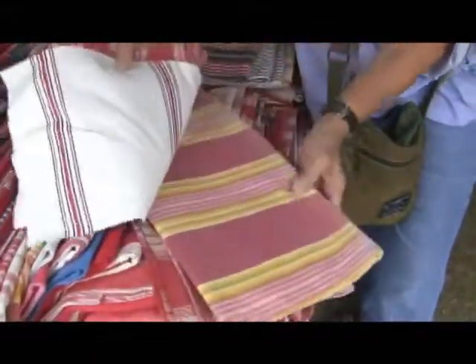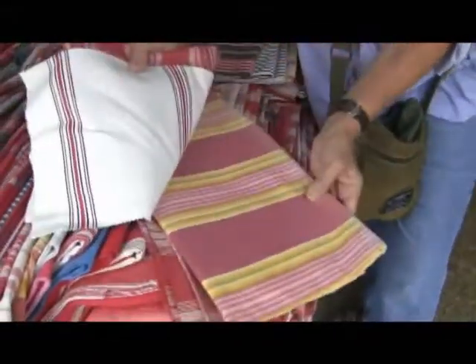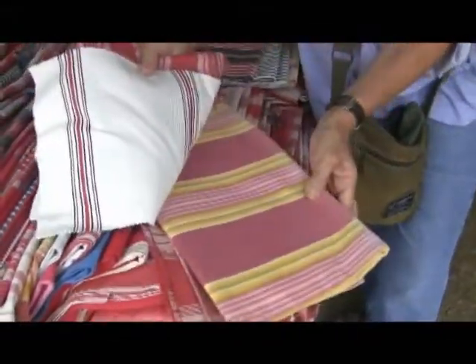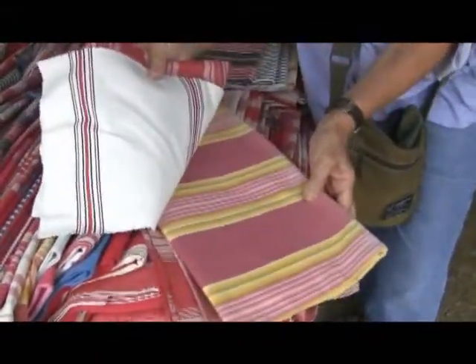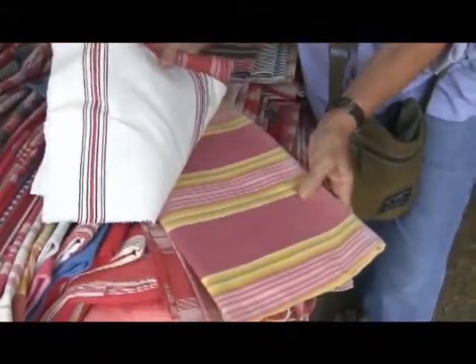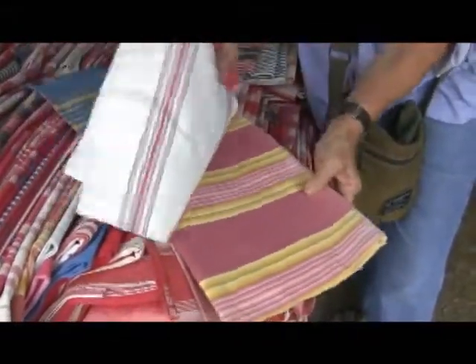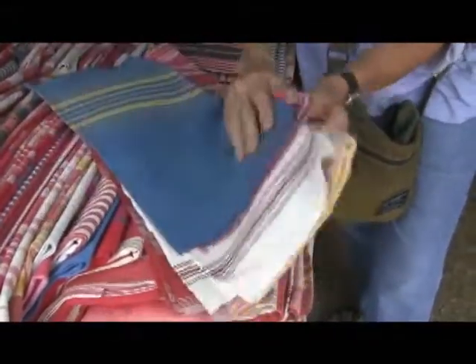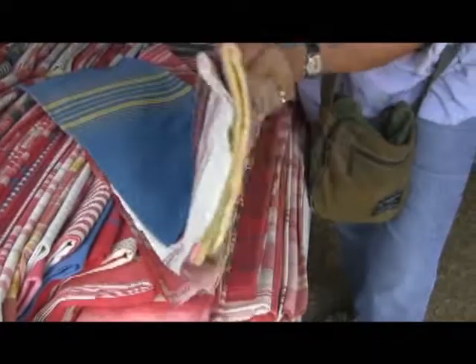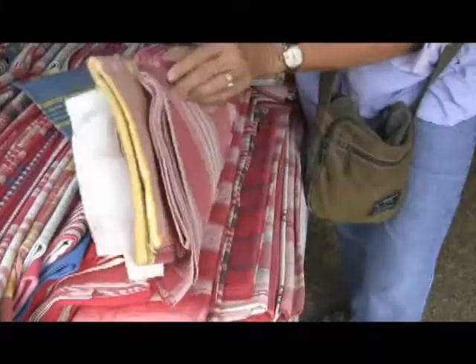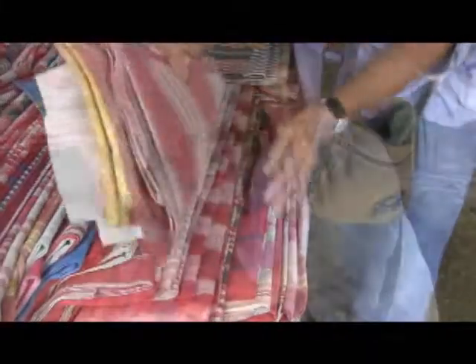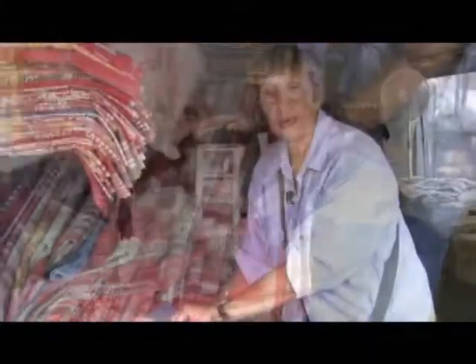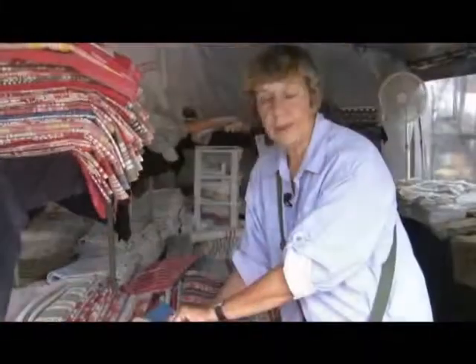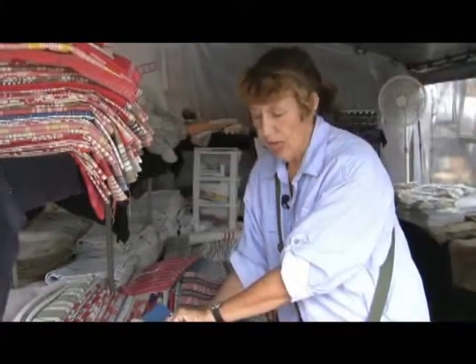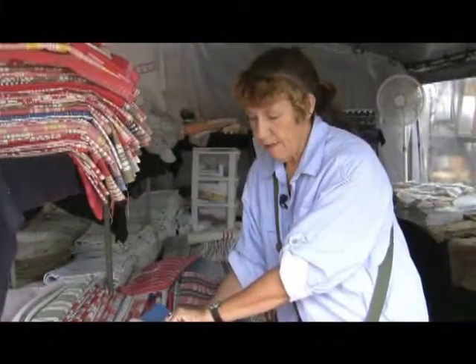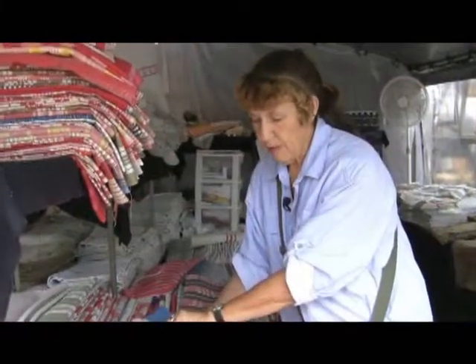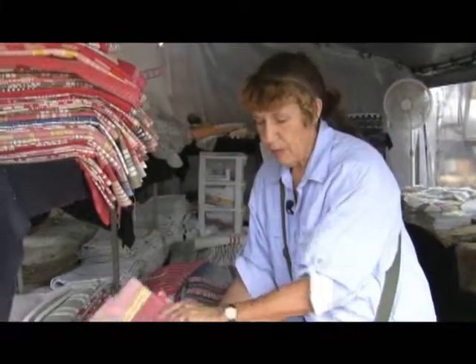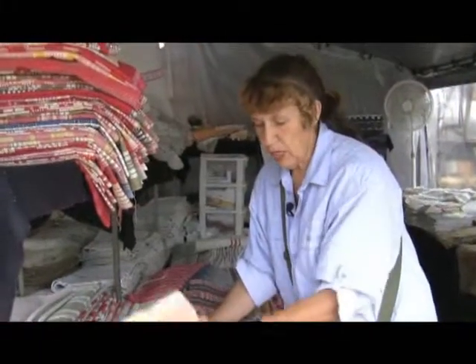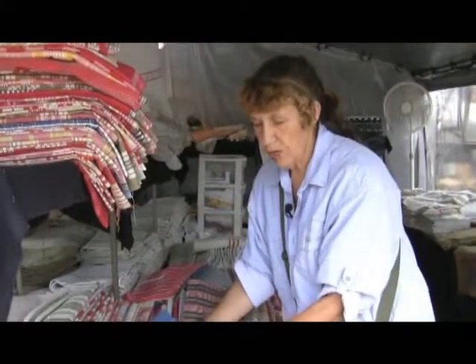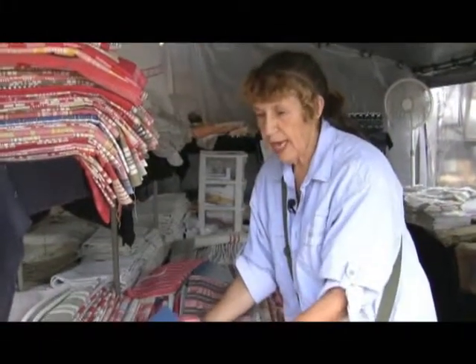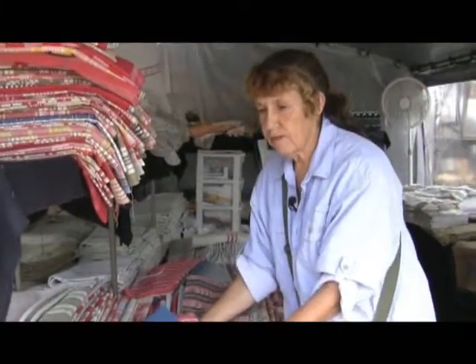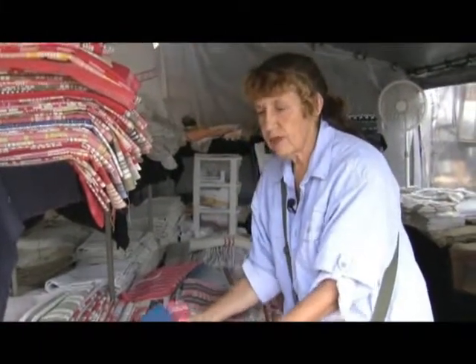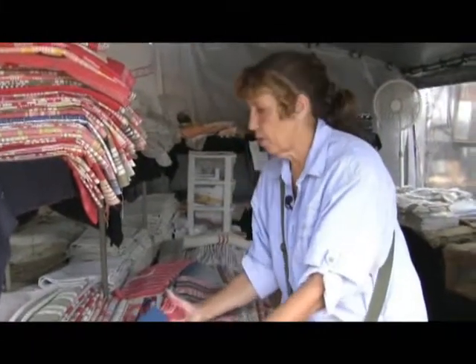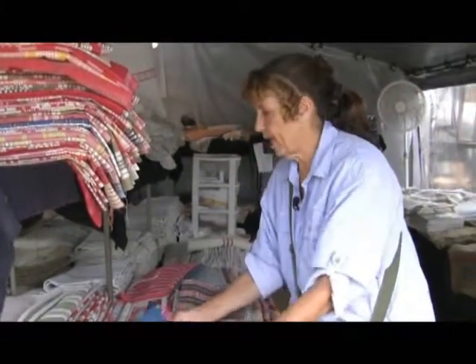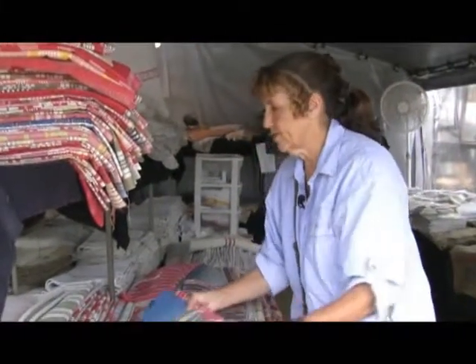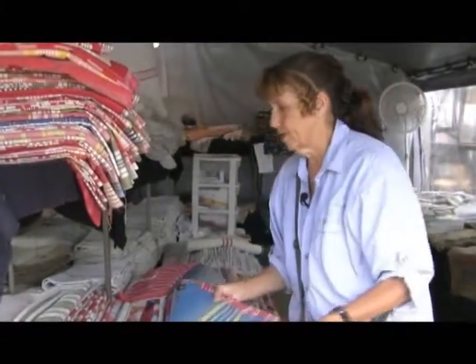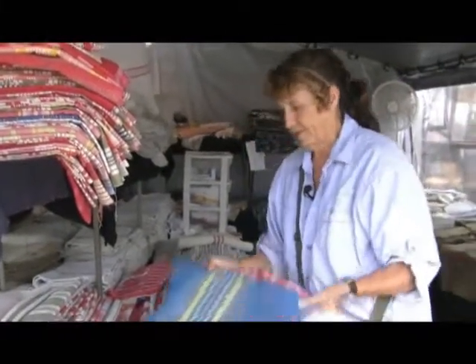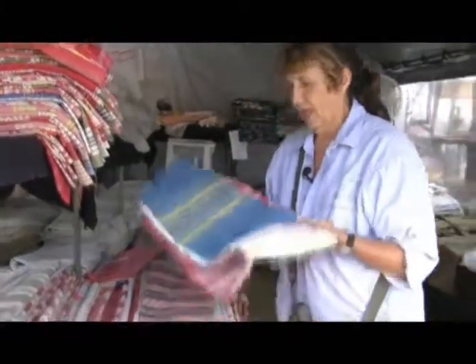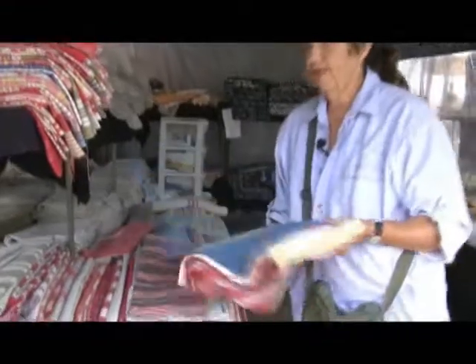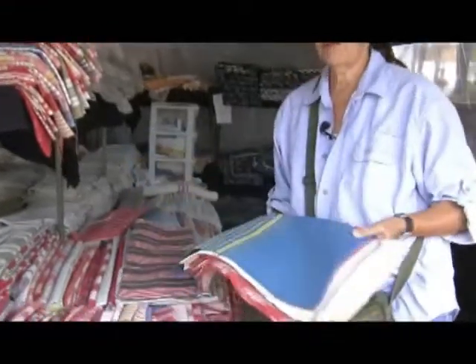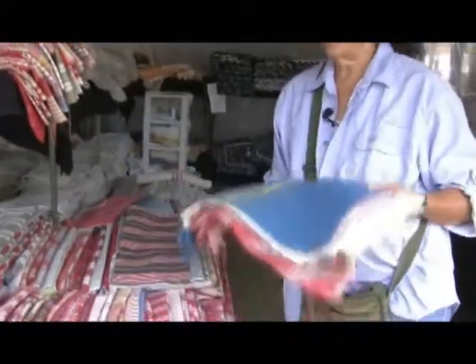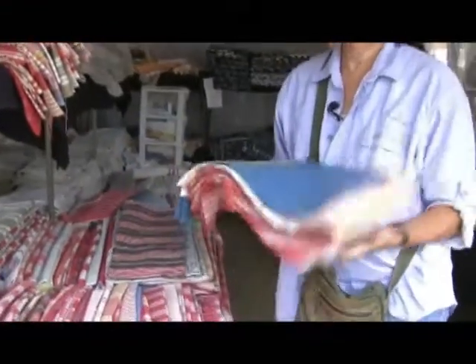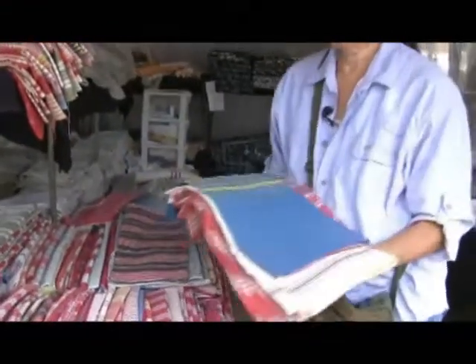They use them for pillows, upholstery. I've had people make clothing out of them, tote bags, and they're pretty fabulous.